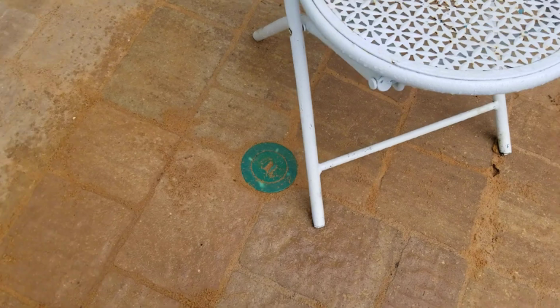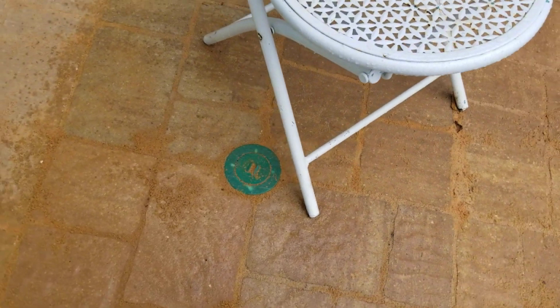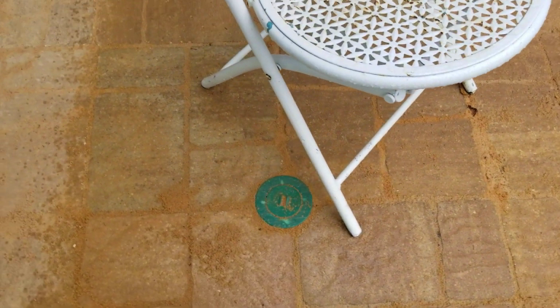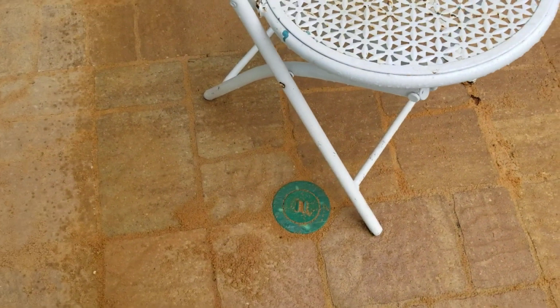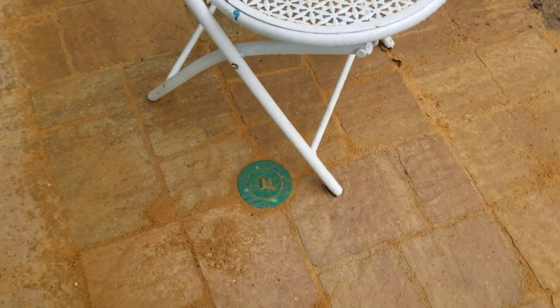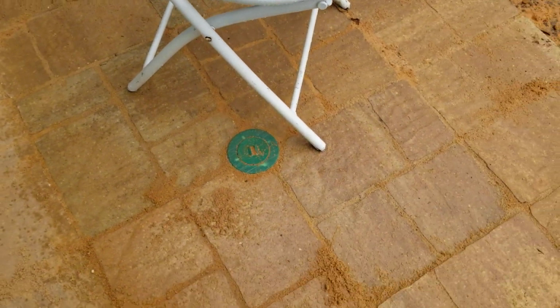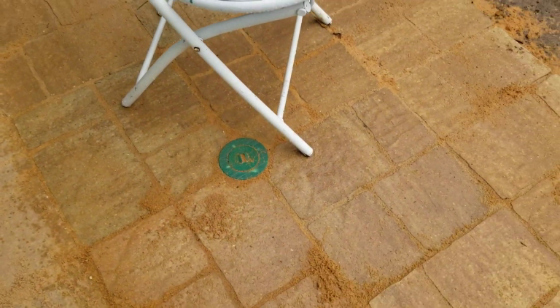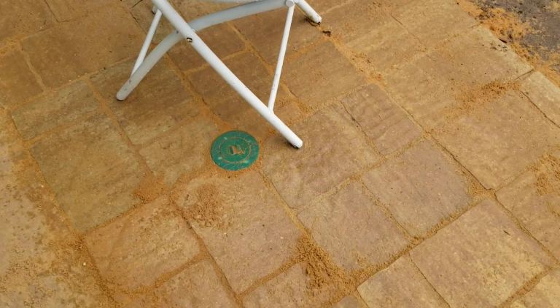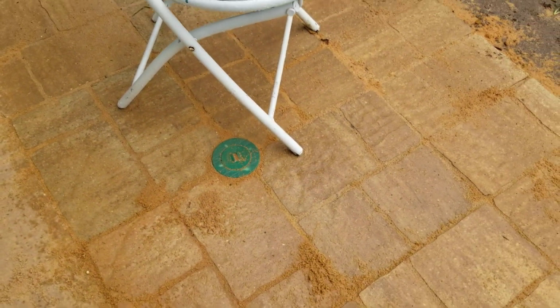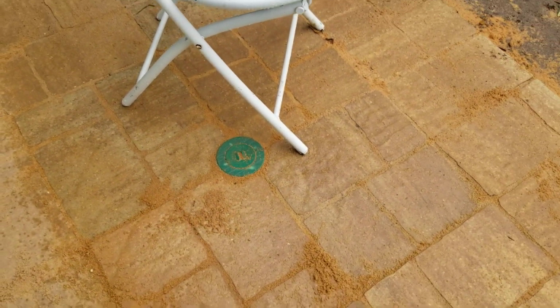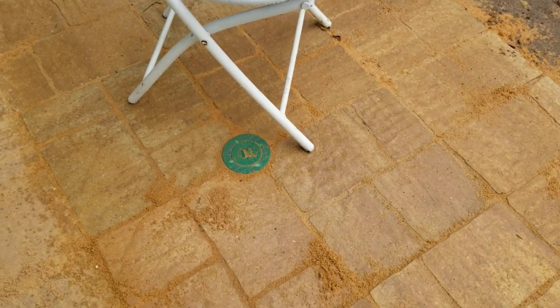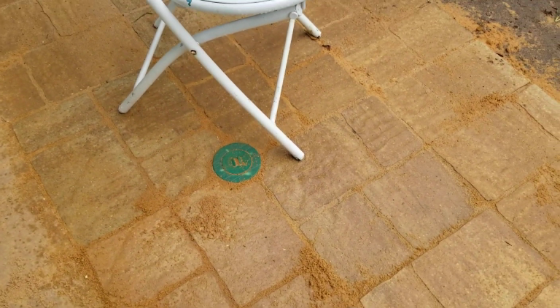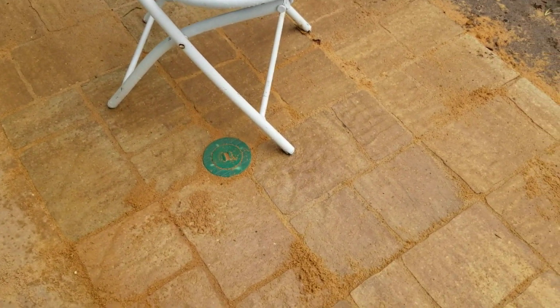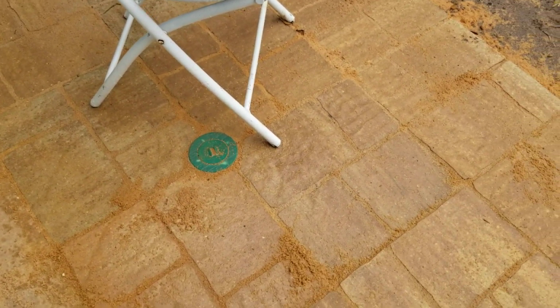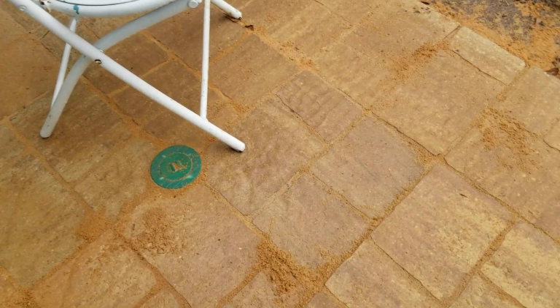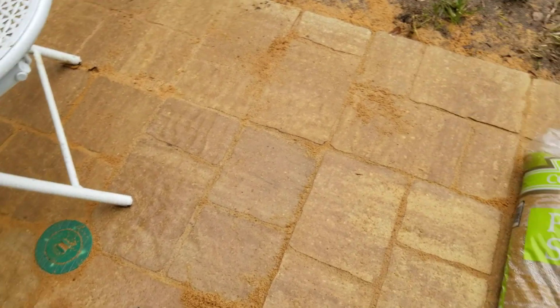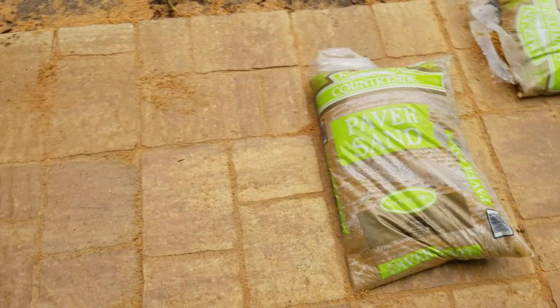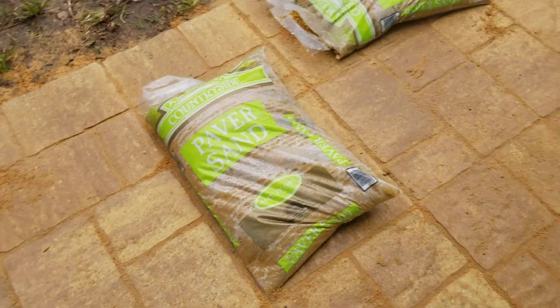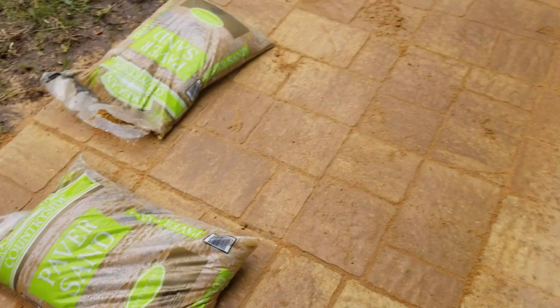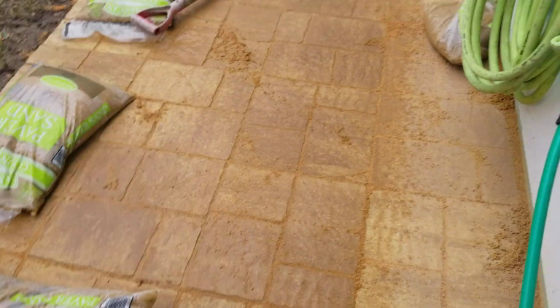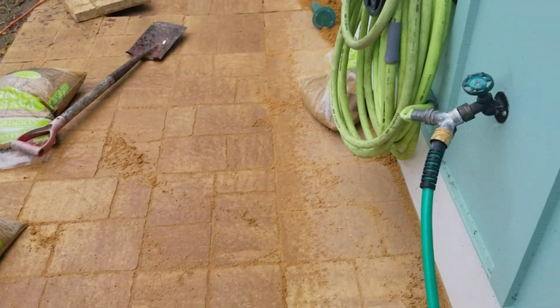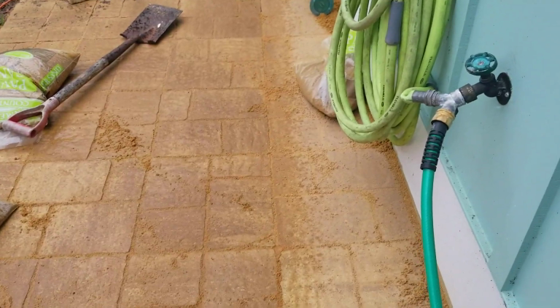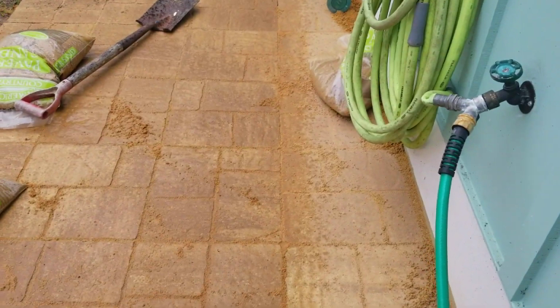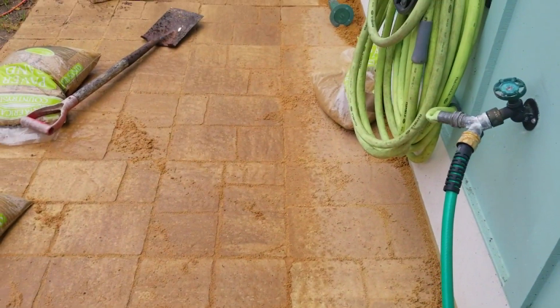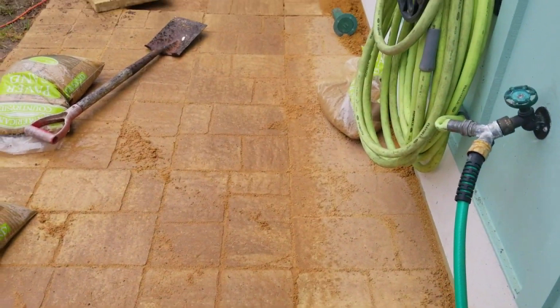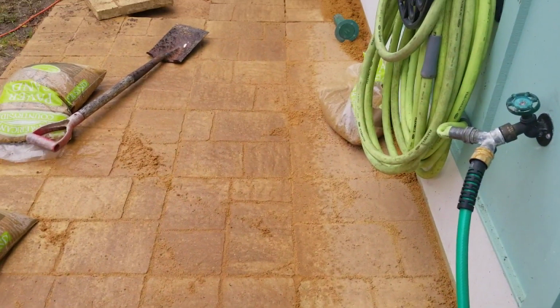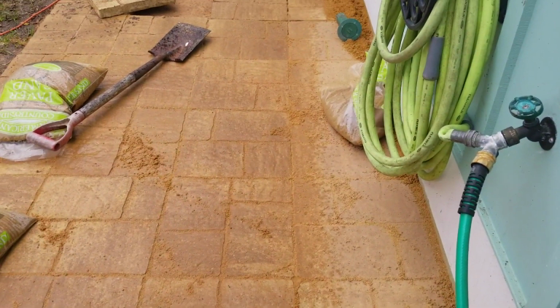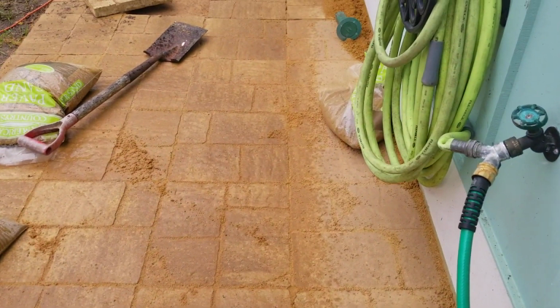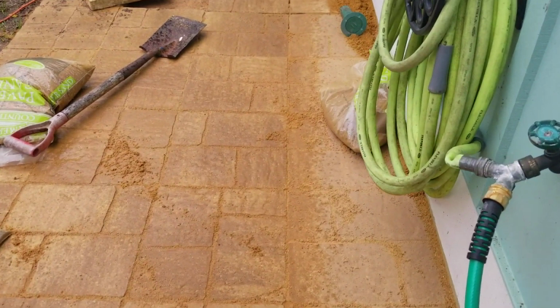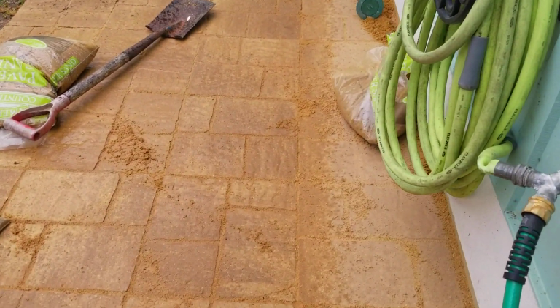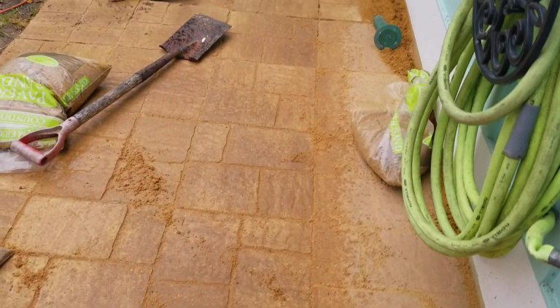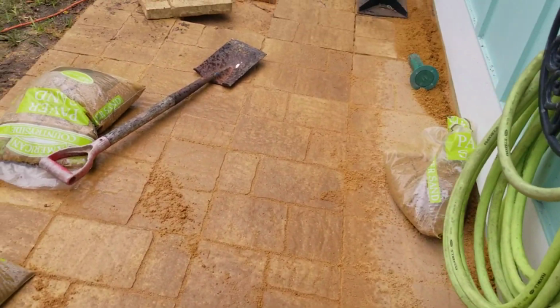I'm a handyman — I do things myself. This is Henry. So my wife wanted to fix this dirt area where the grass would not grow. It was always dirt and wet.